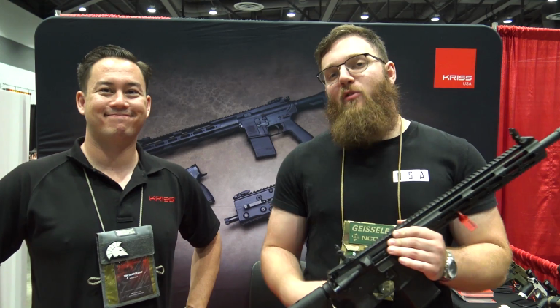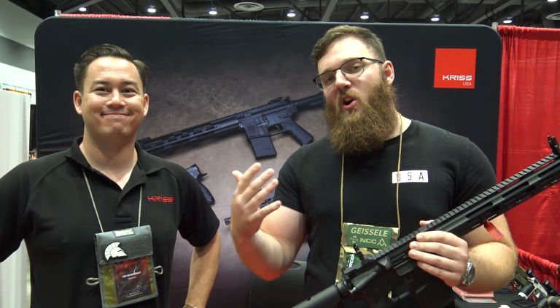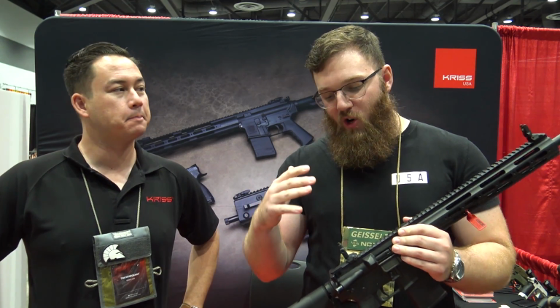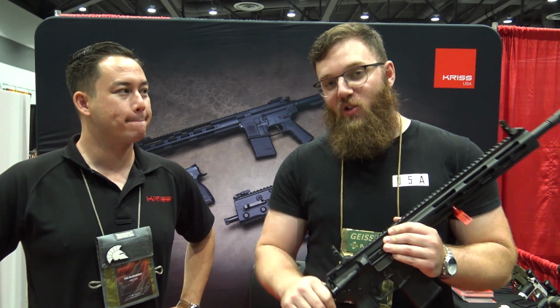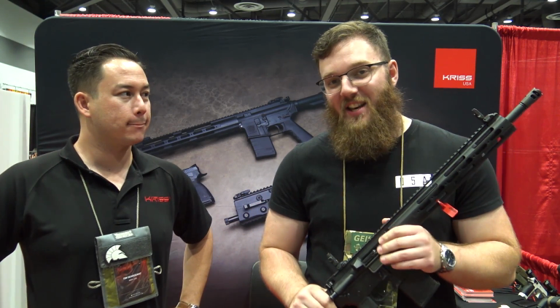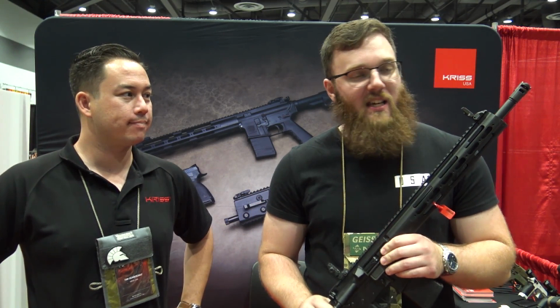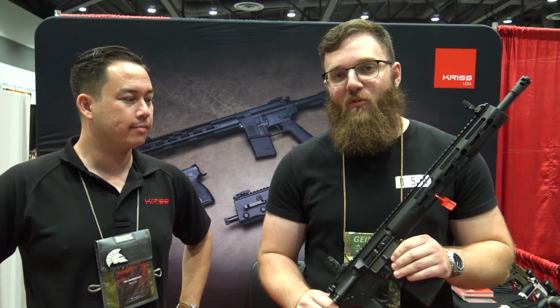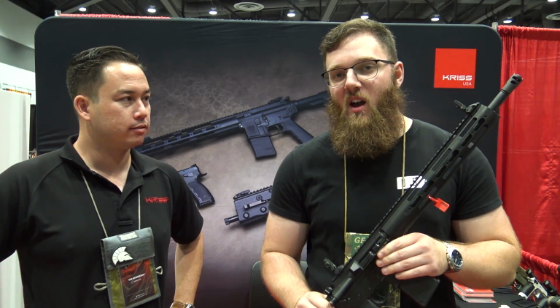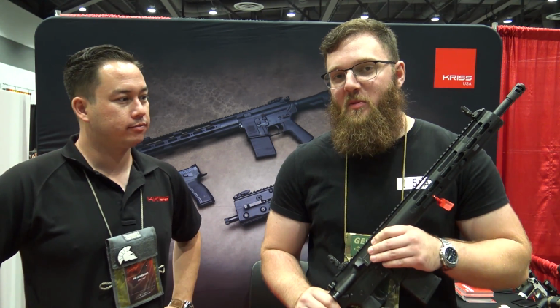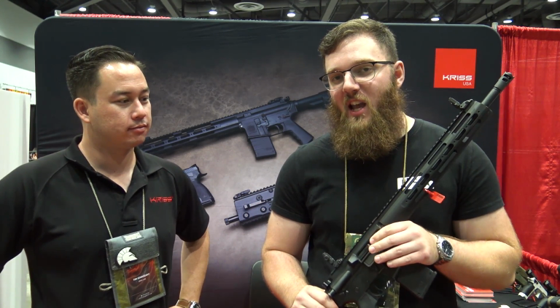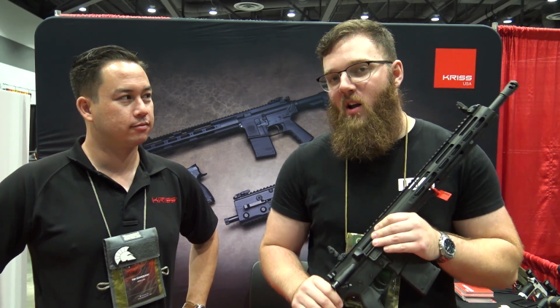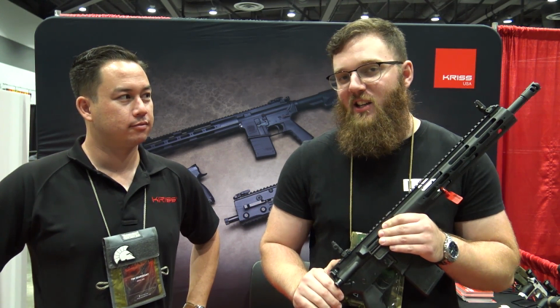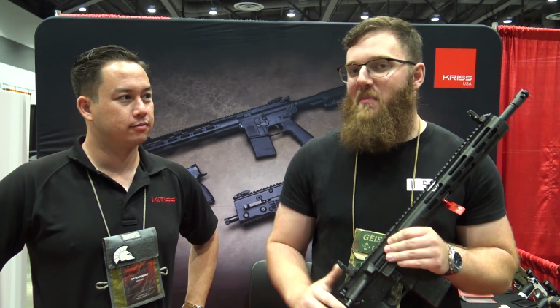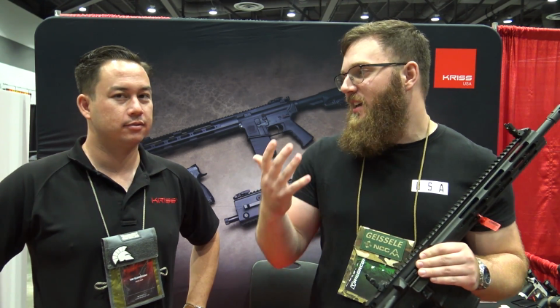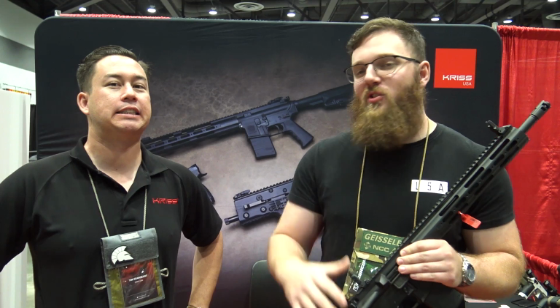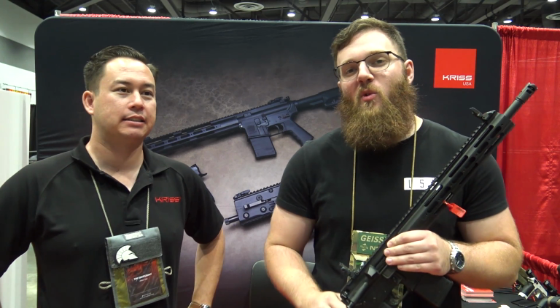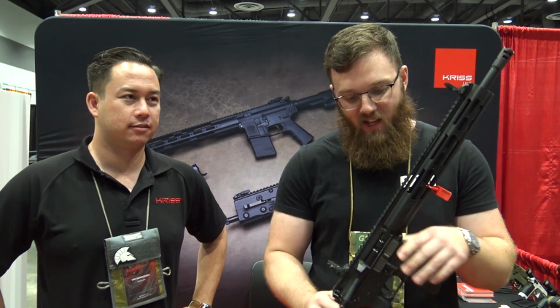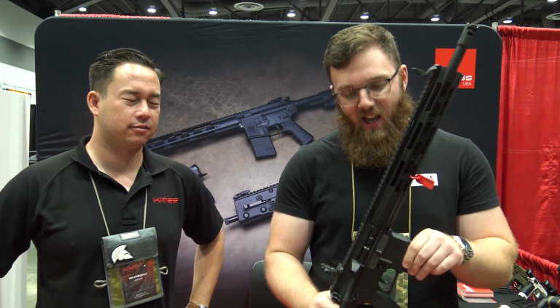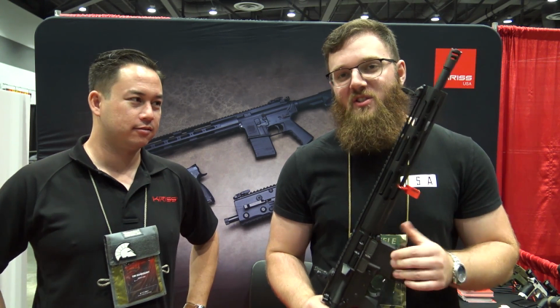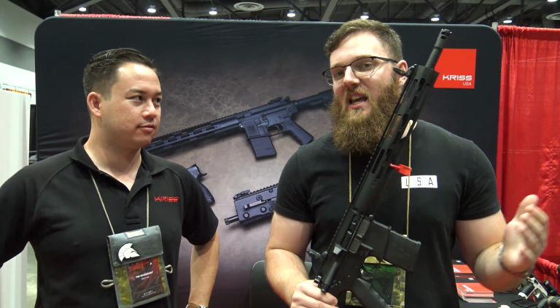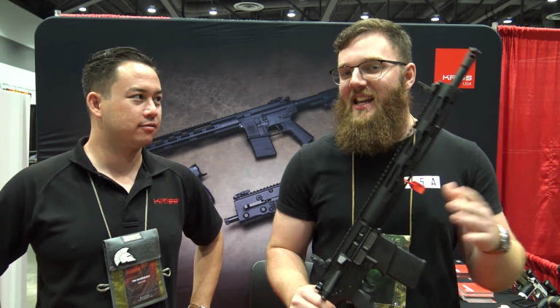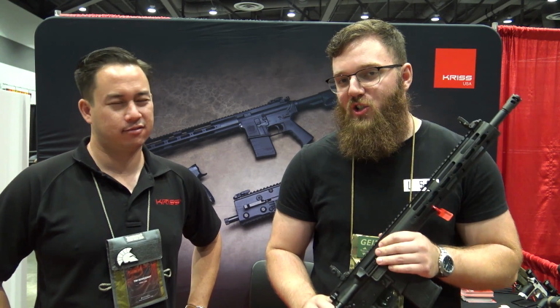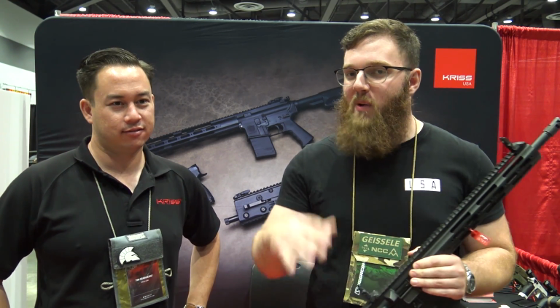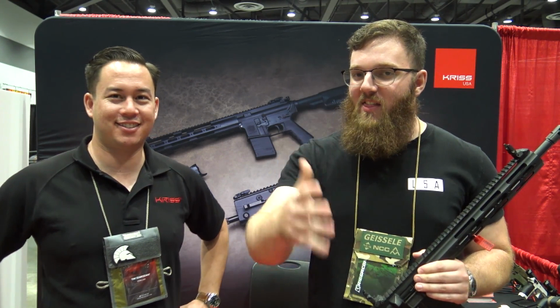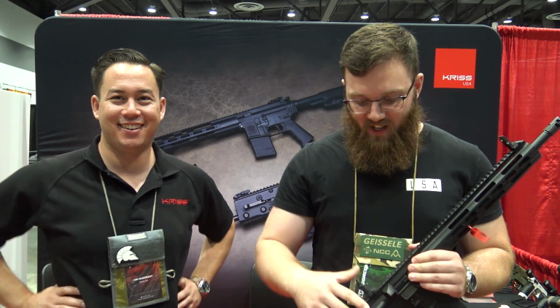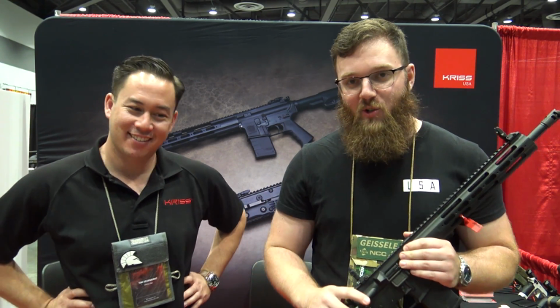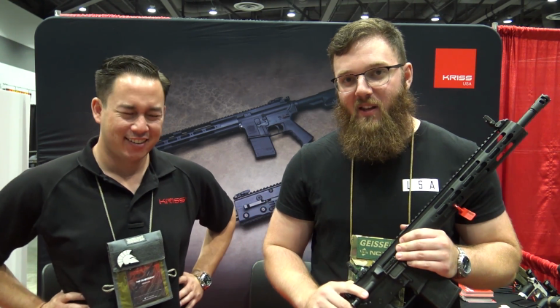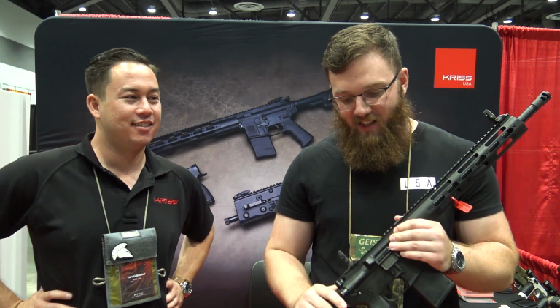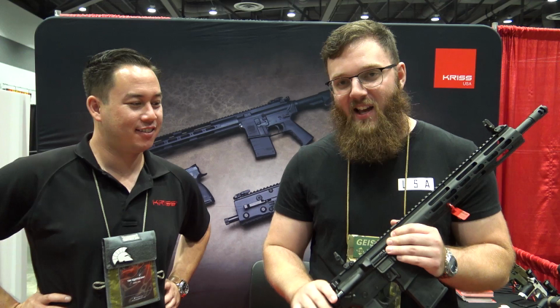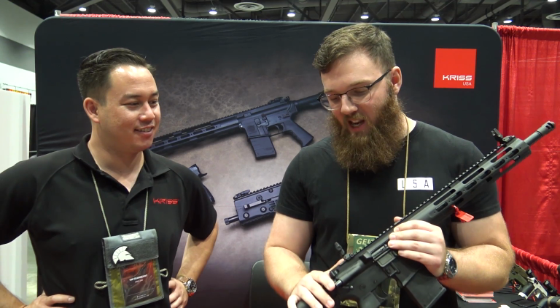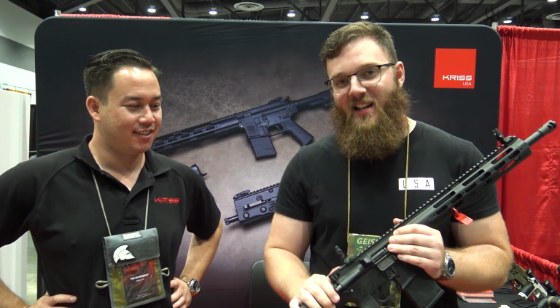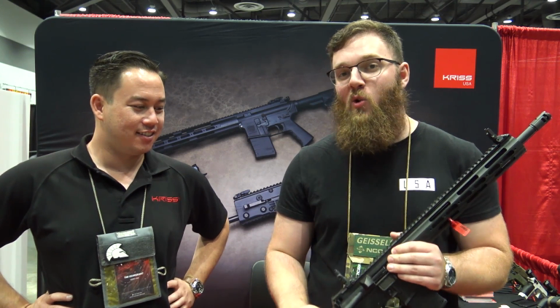Hey everyone, we're here at TriggerCon 2017, unfortunately unarmed because they are wanding and checking bags at the front door, which is an interesting thing at a gun show. You should probably contact the organizers and let them know that that's not cool.